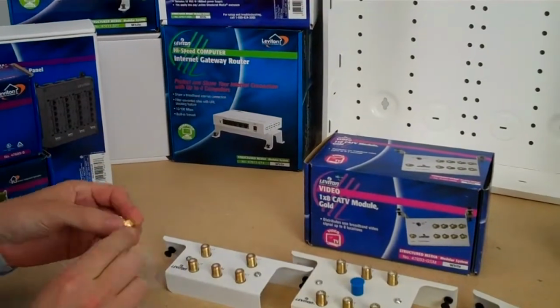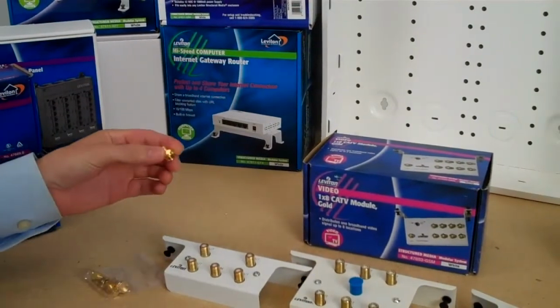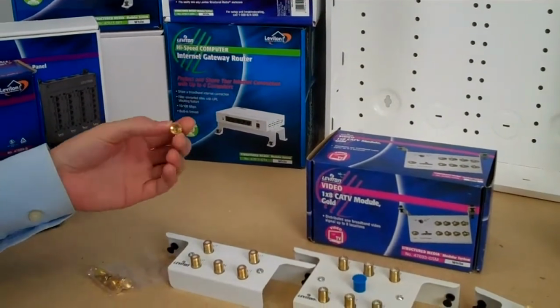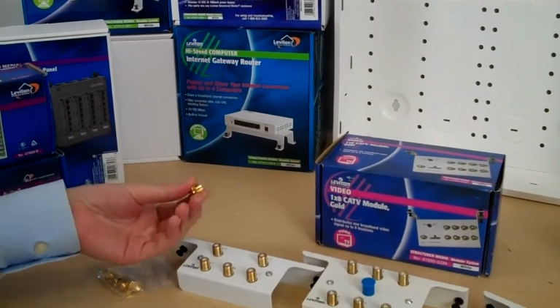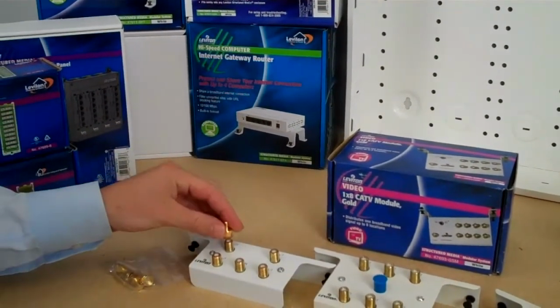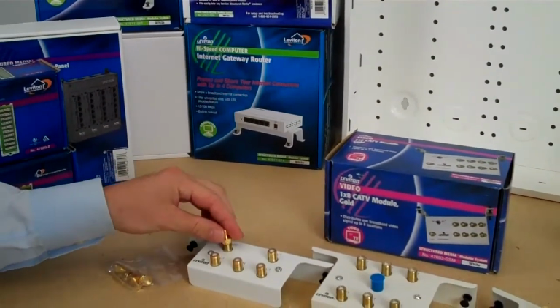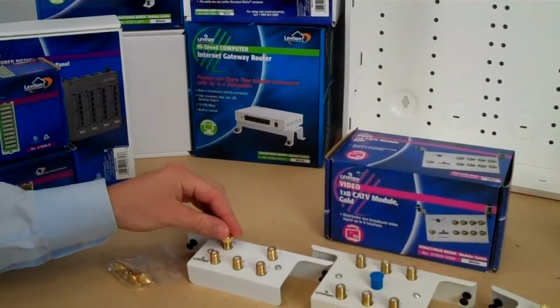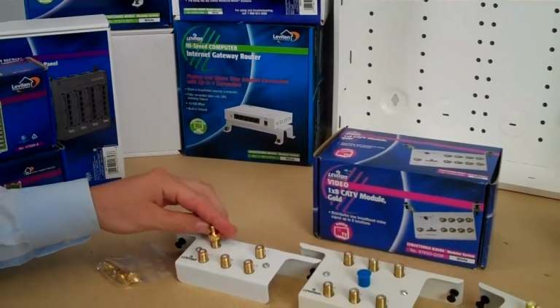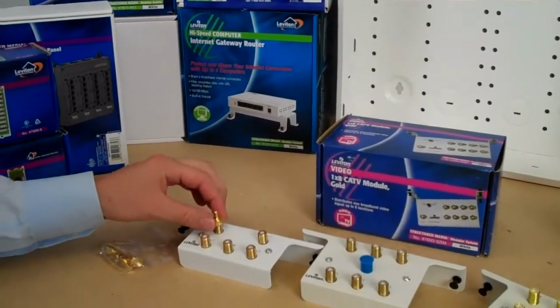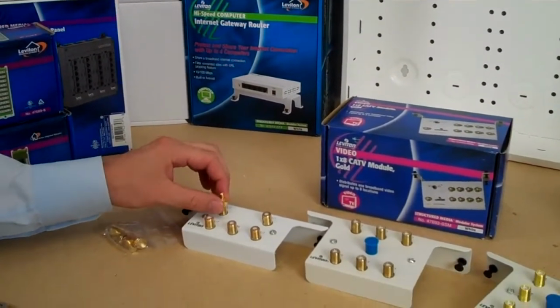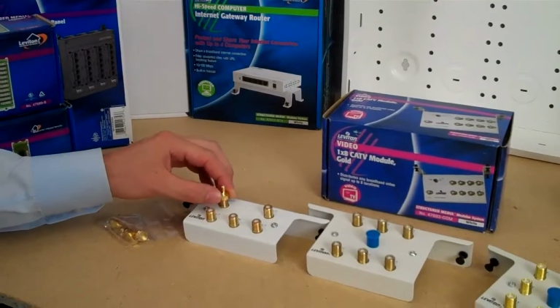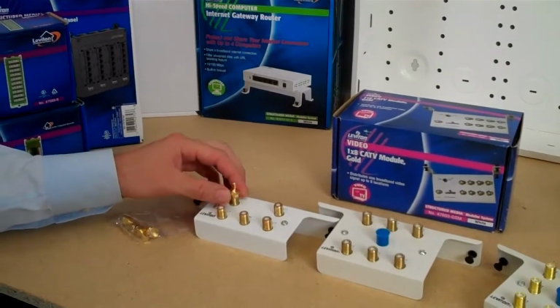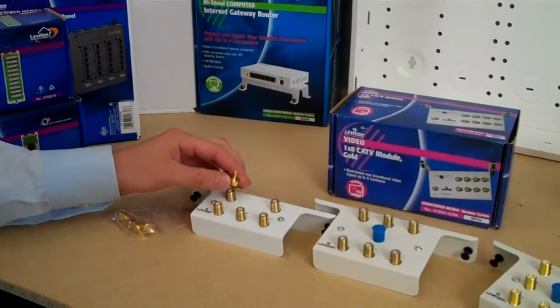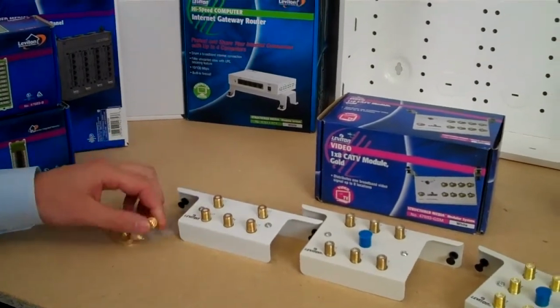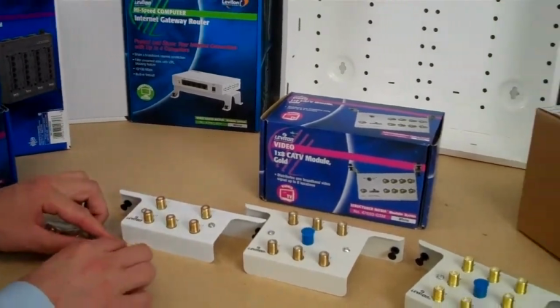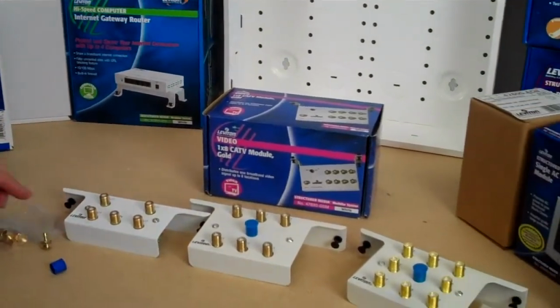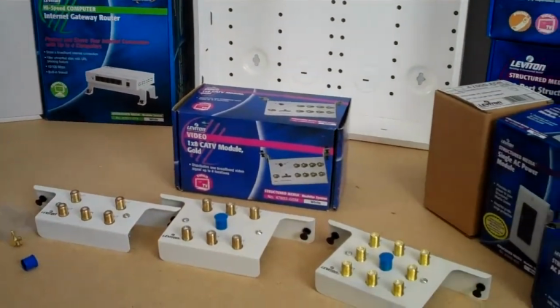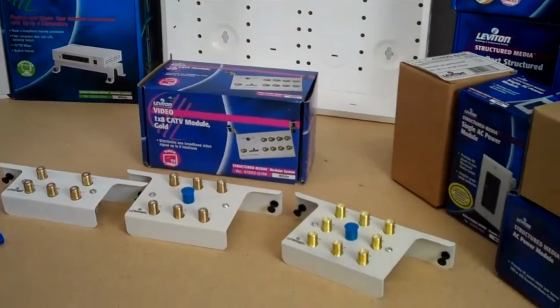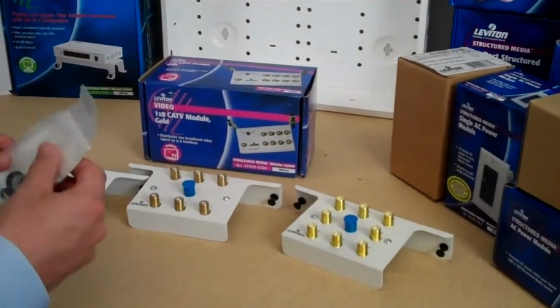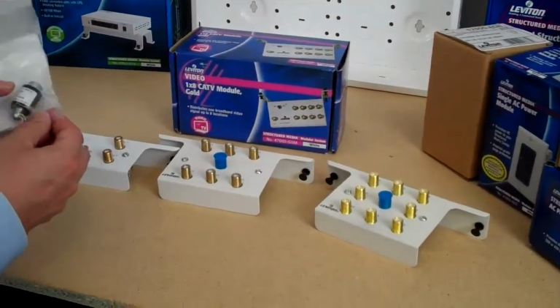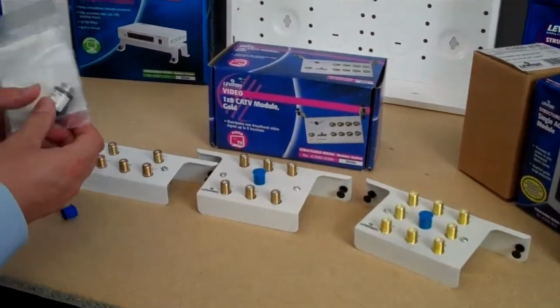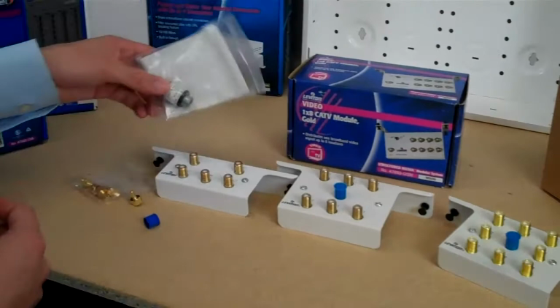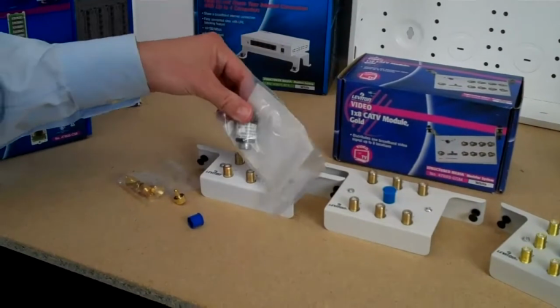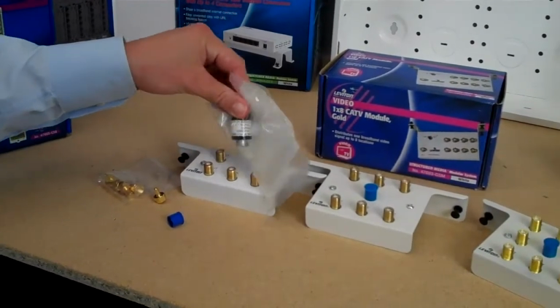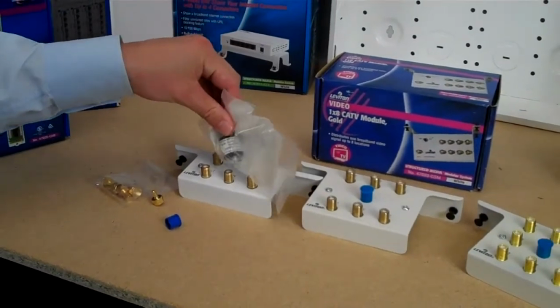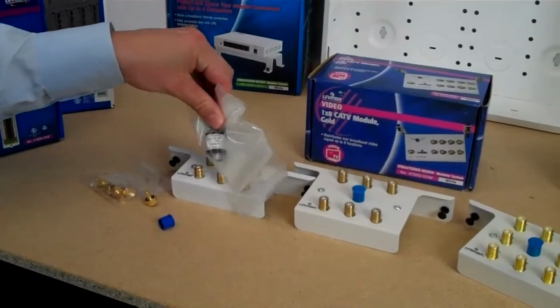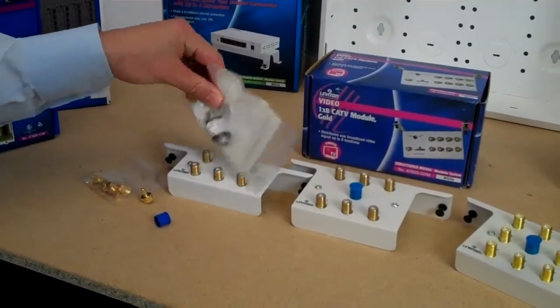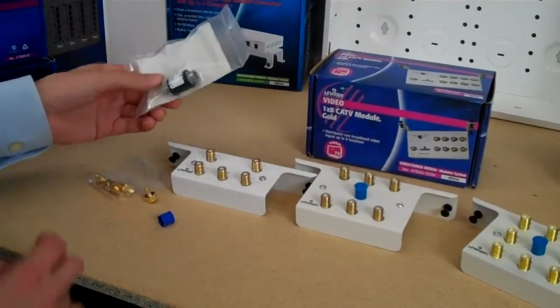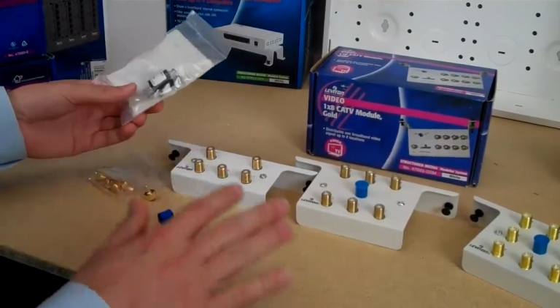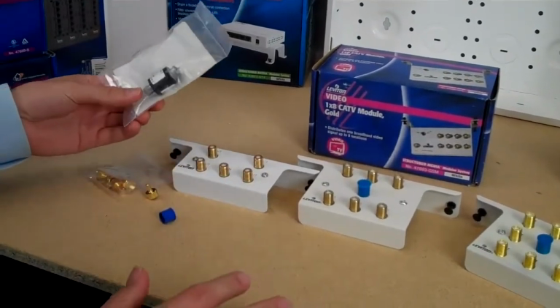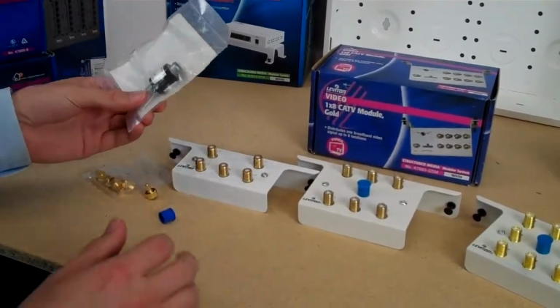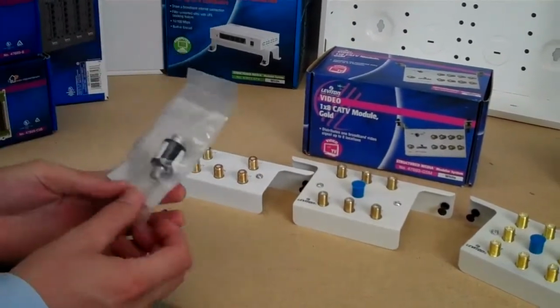Included with each module are some caps for any unused outputs so that you don't experience any signal loss. We also have a surge protector that you would attach to the input of a module to protect all your outputs in case of a surge.